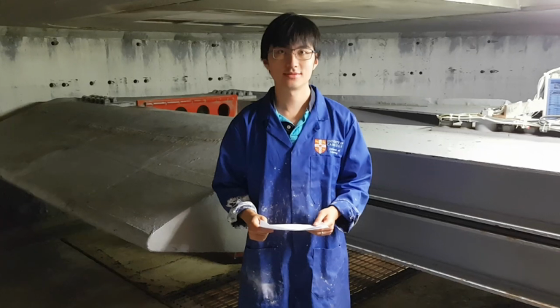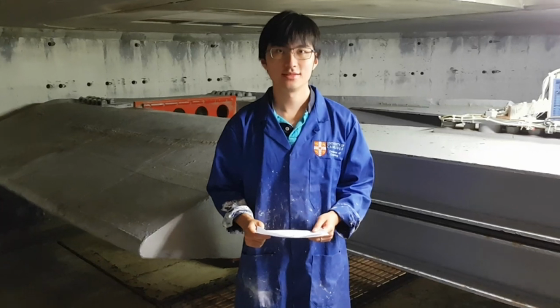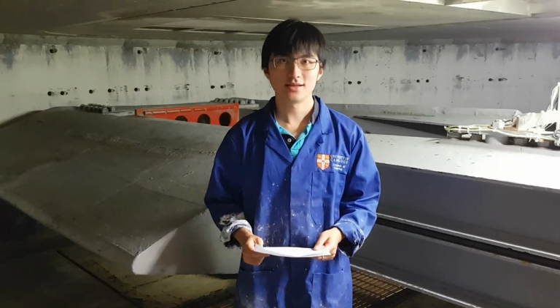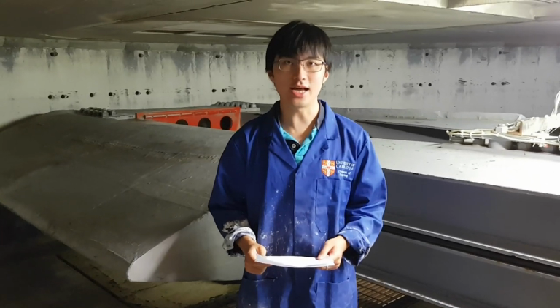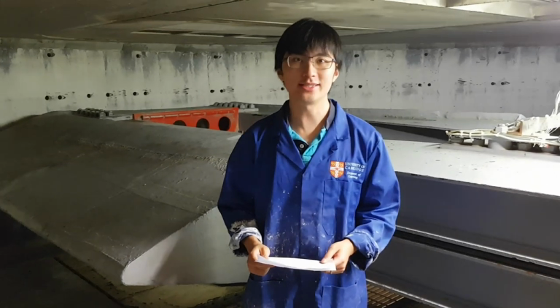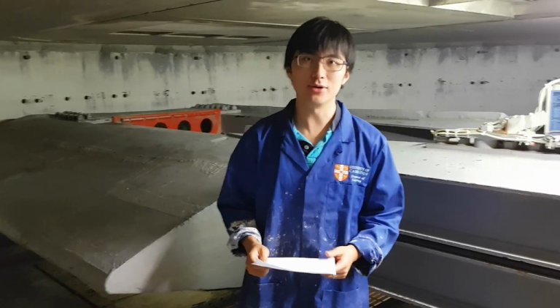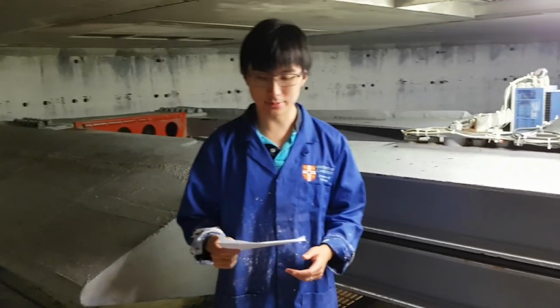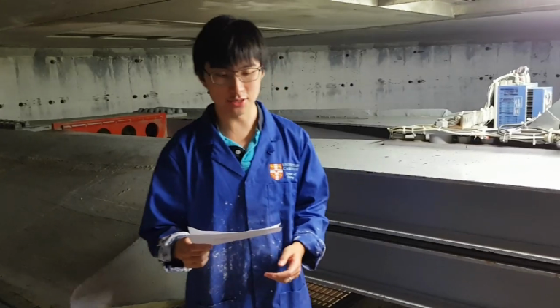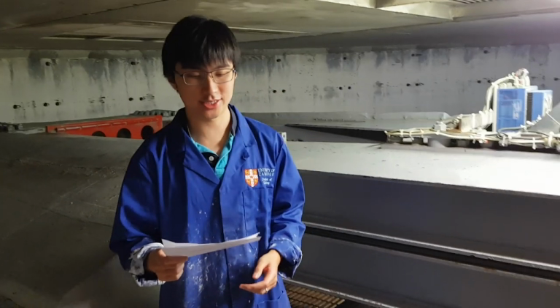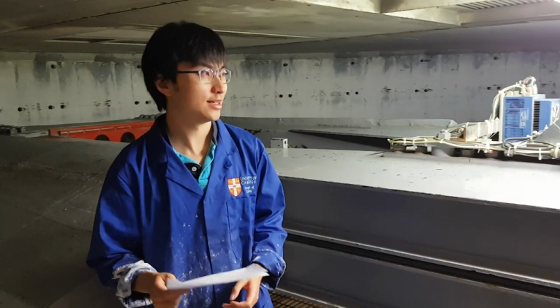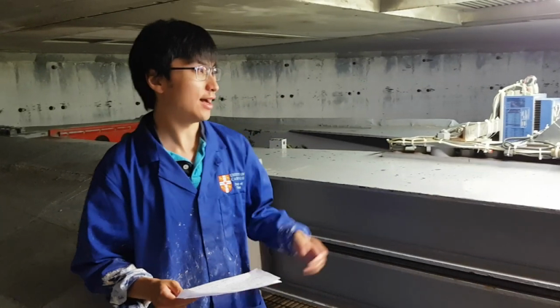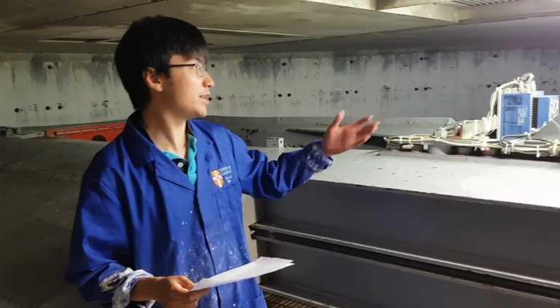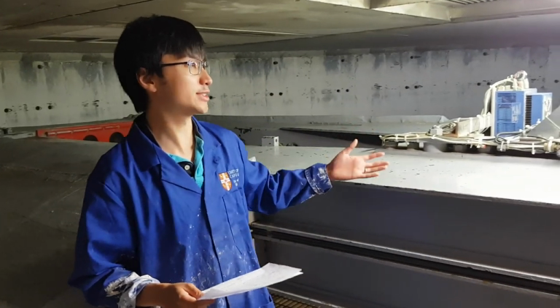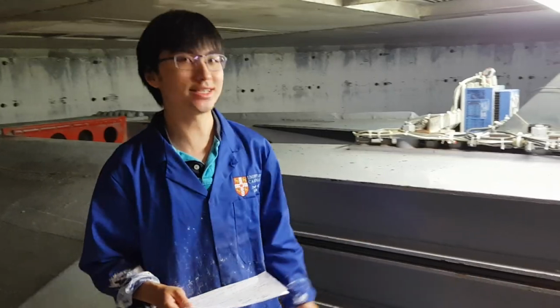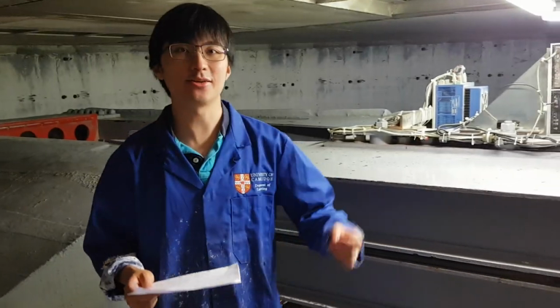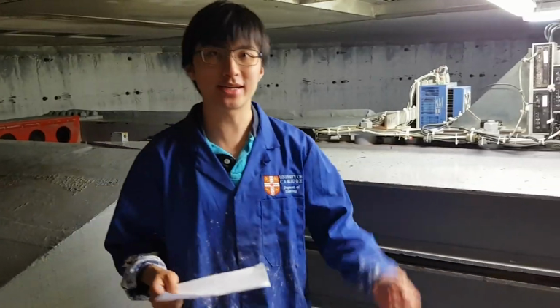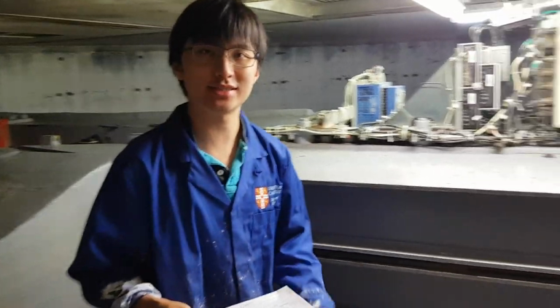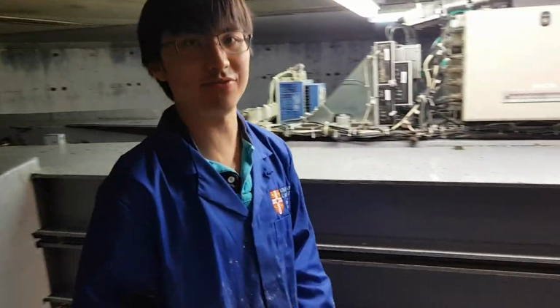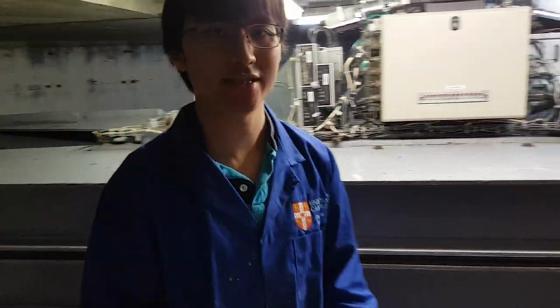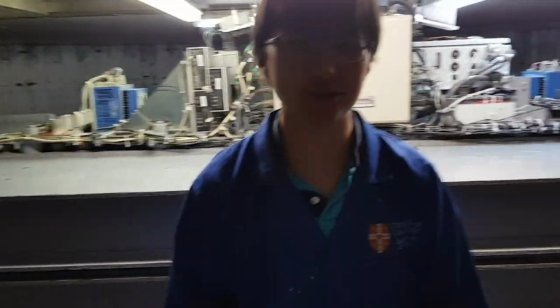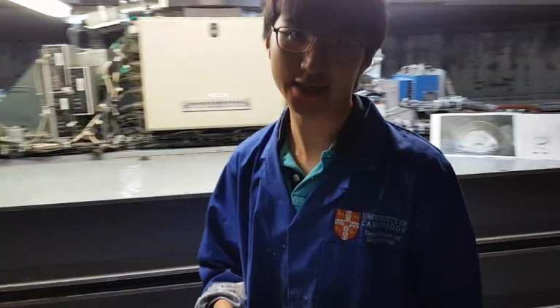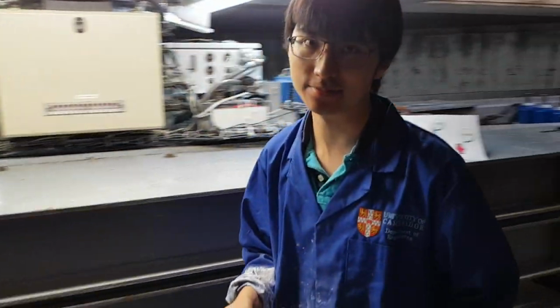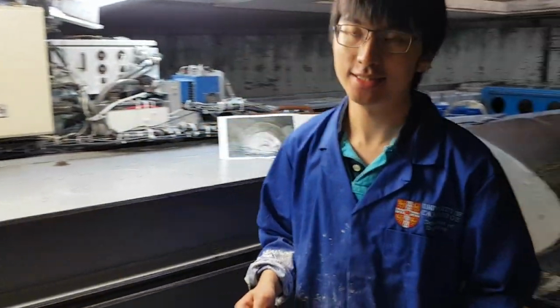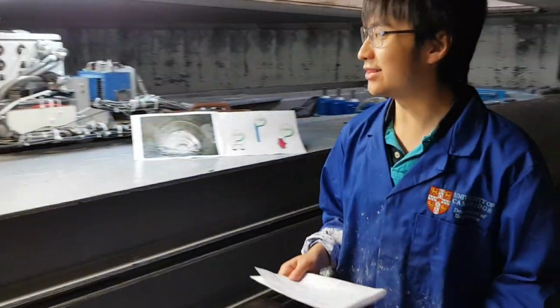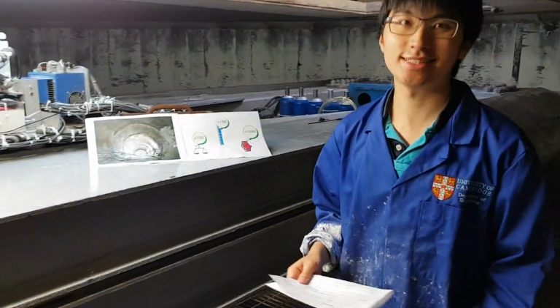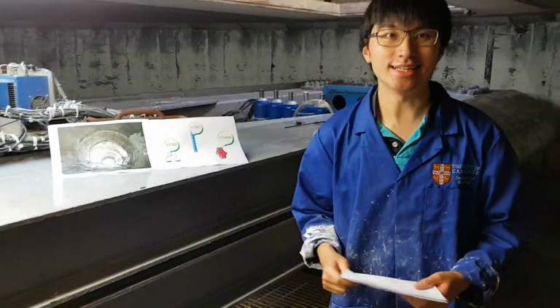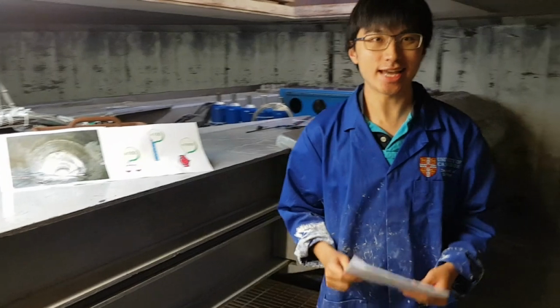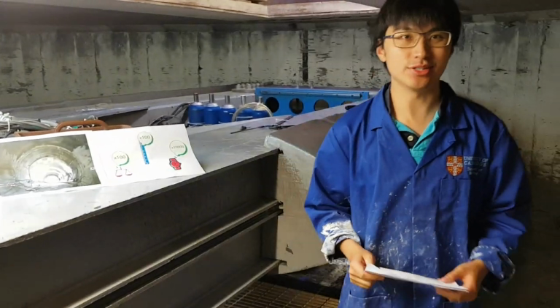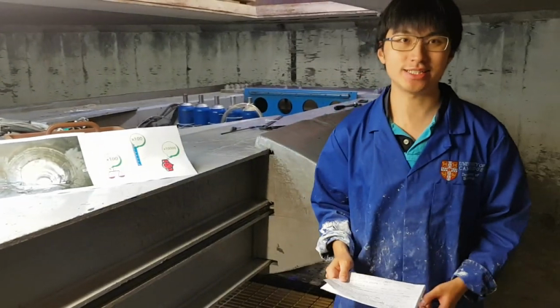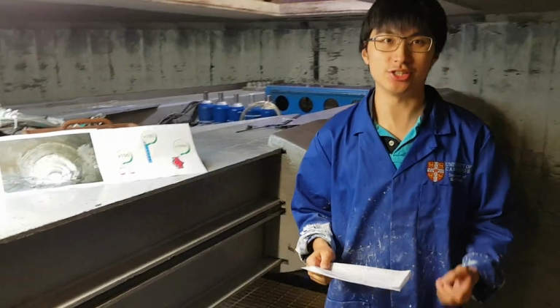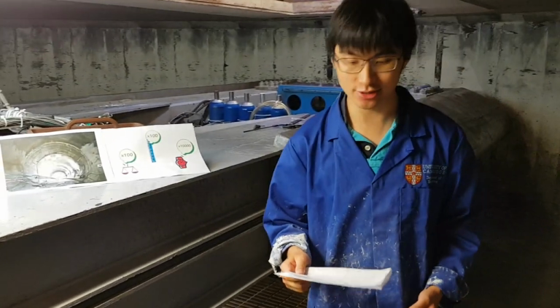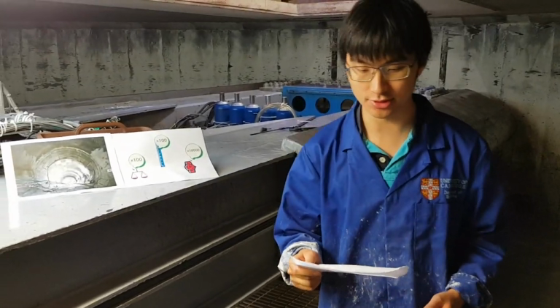Hello everybody and welcome to my video pitch. I'm here standing in the biggest centrifuge in the United Kingdom. This is the Cambridge University Geotechnical Laboratory.